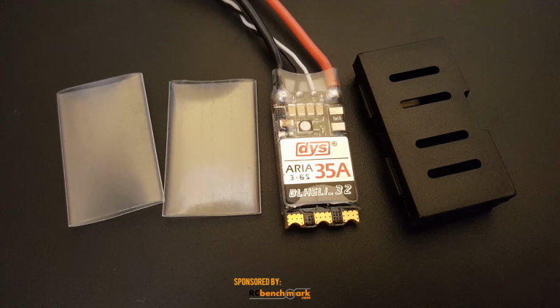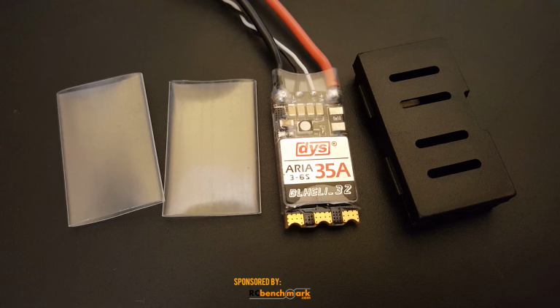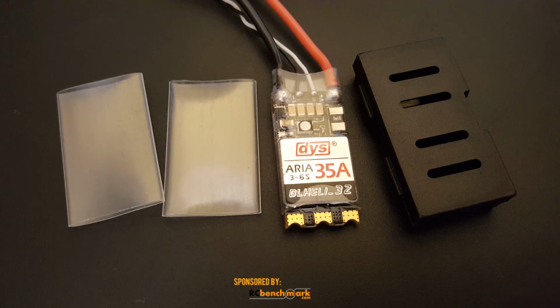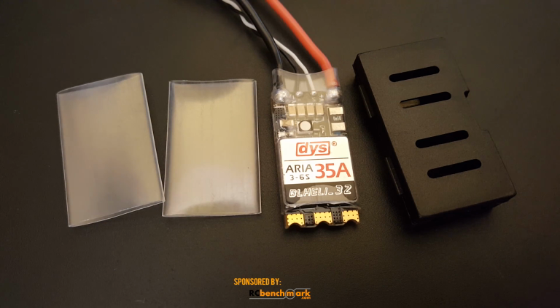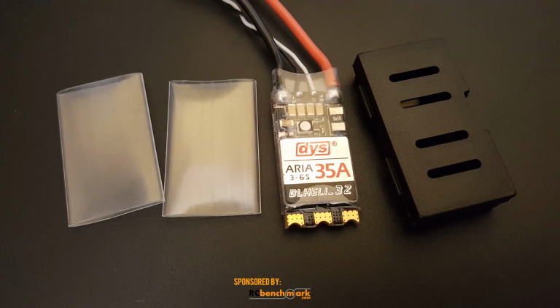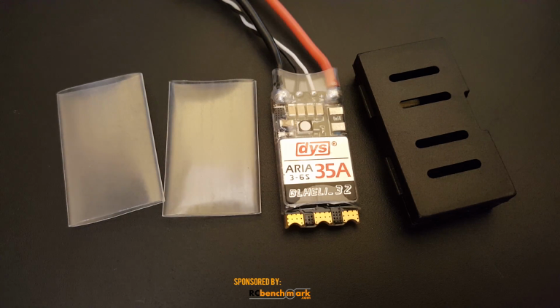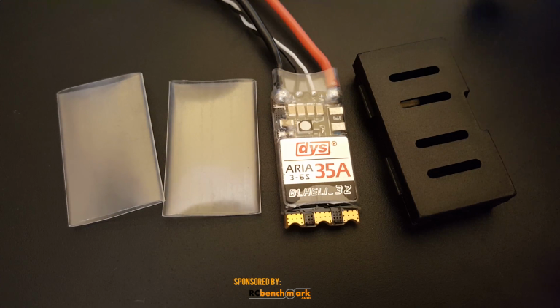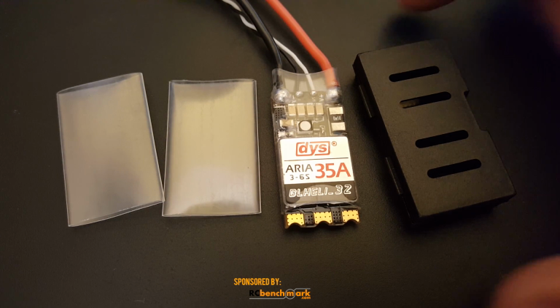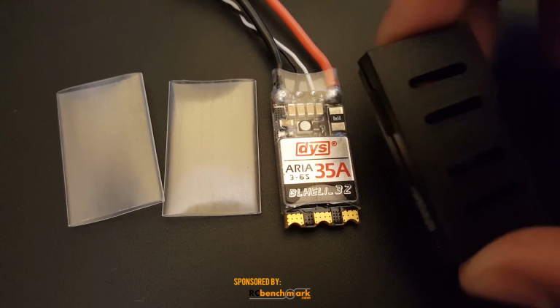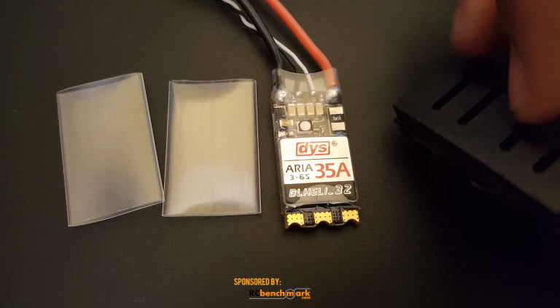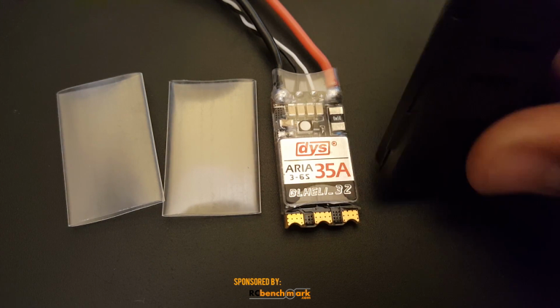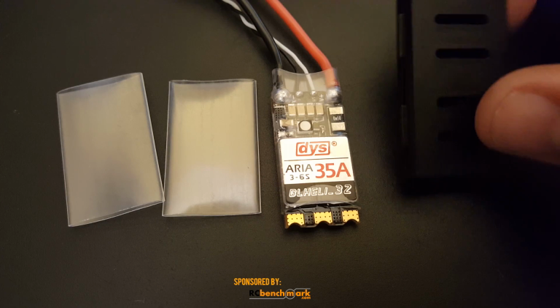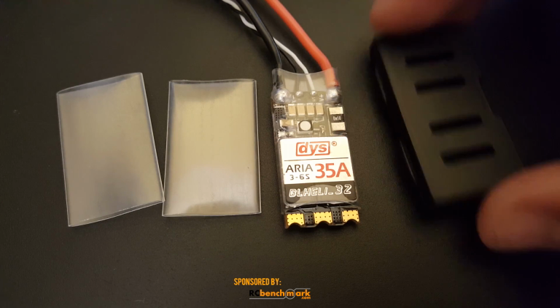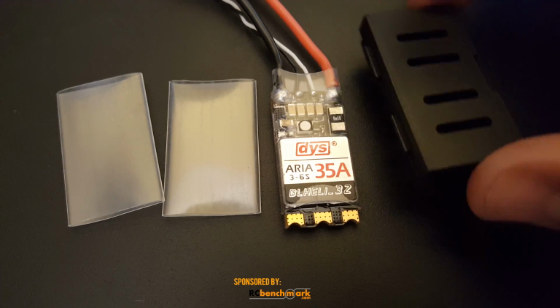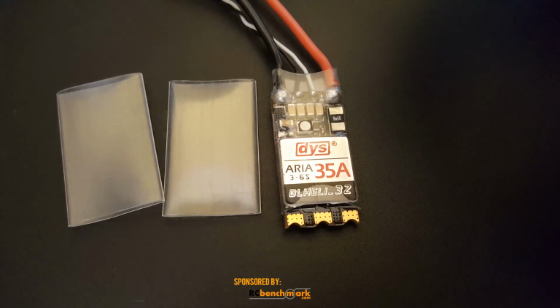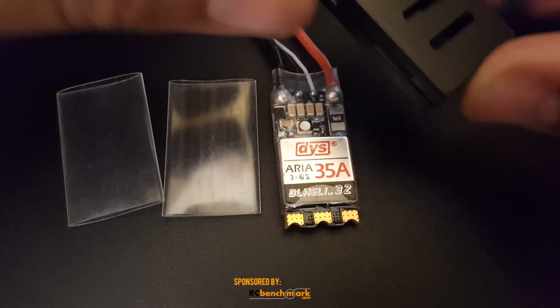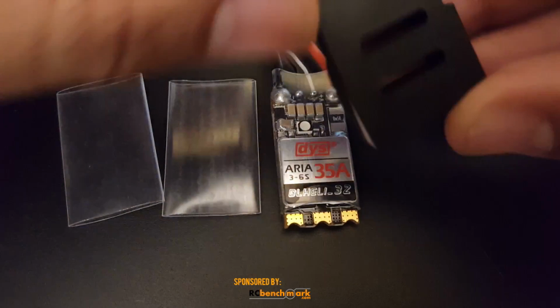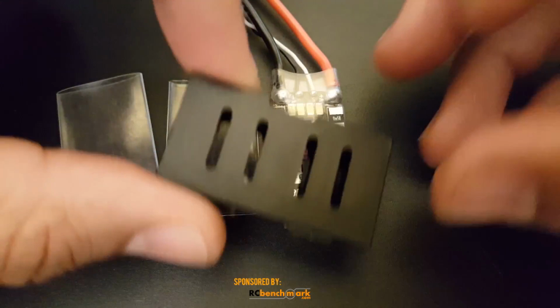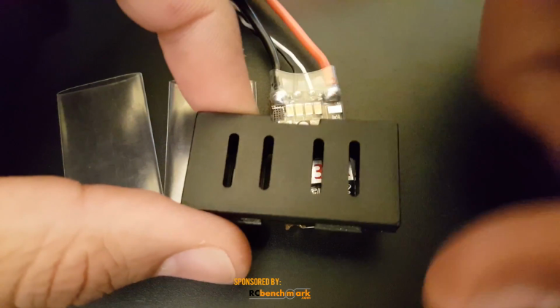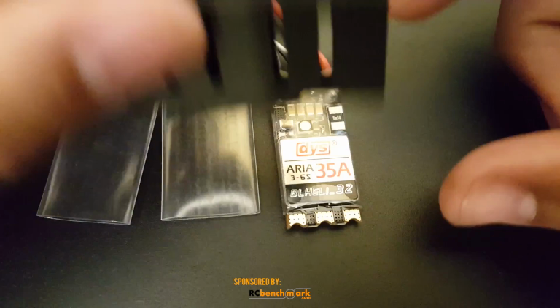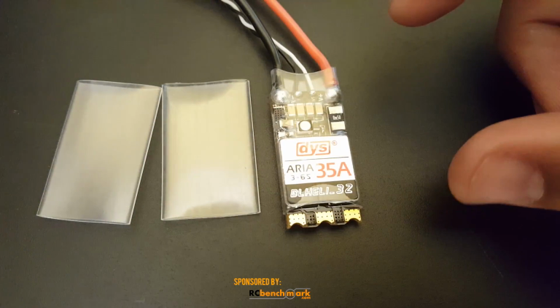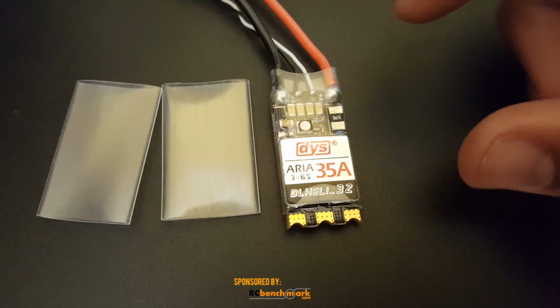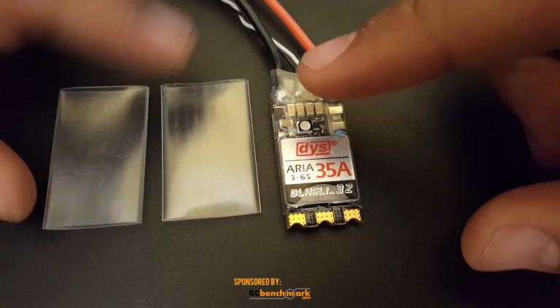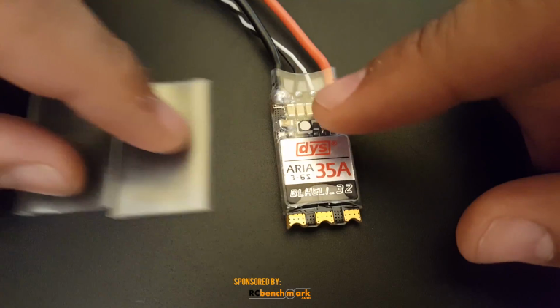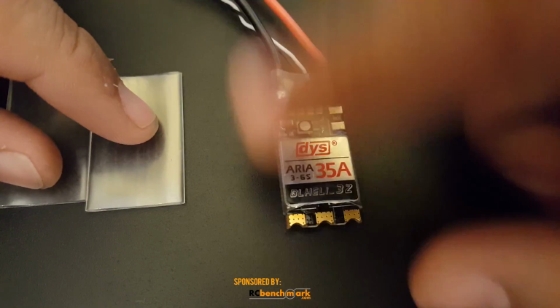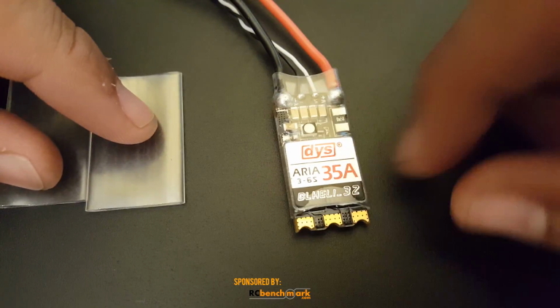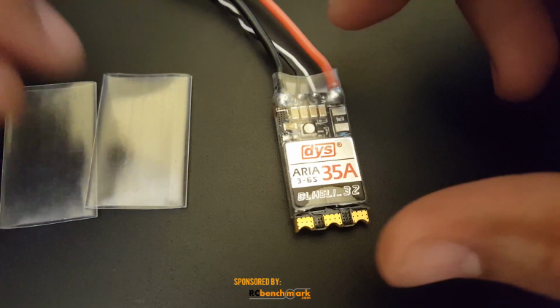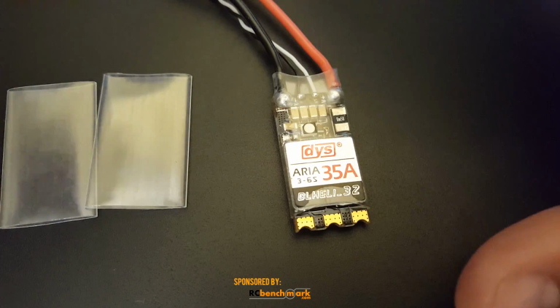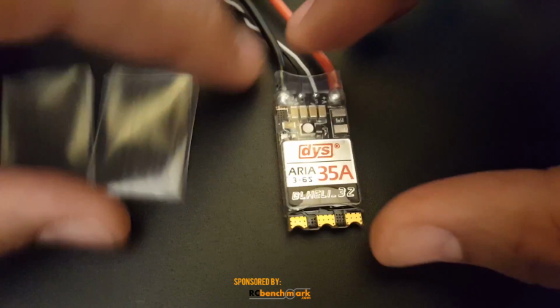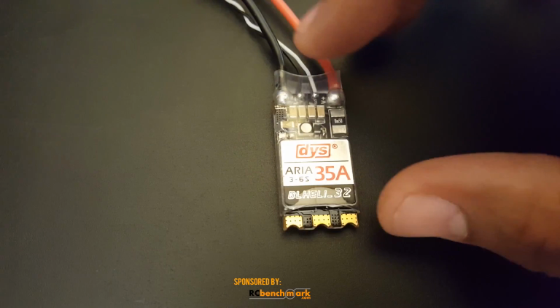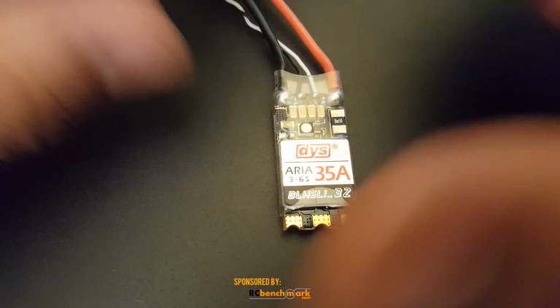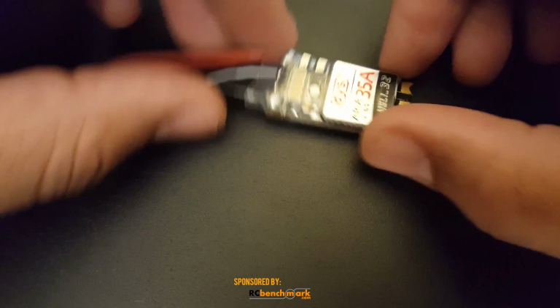Before we go into more details on the specs, let's see what it comes with. It comes with an ESC protector — DYS is well known for this, and I think most of their top tier ESCs come with one. They also give you two extra pieces of heat shrink plus one already on there, which is awesome.